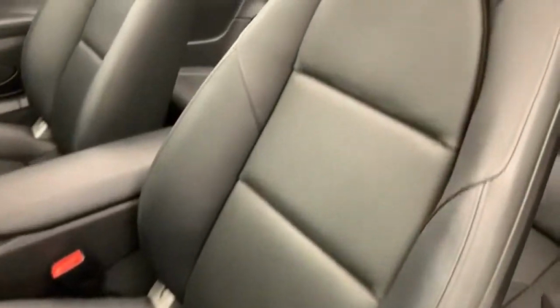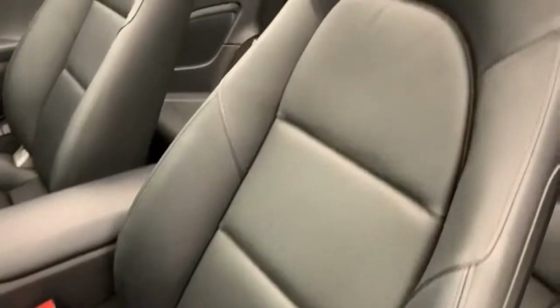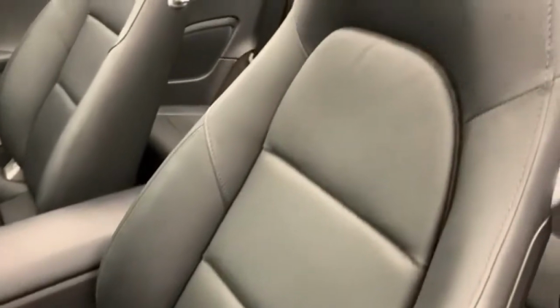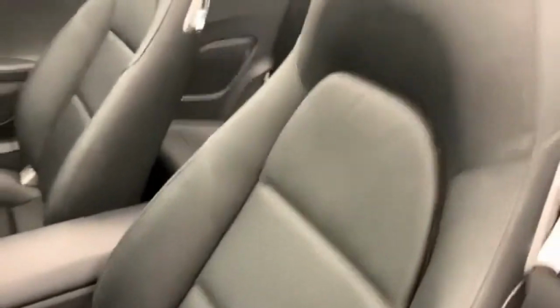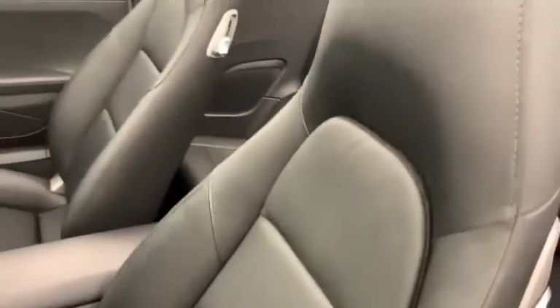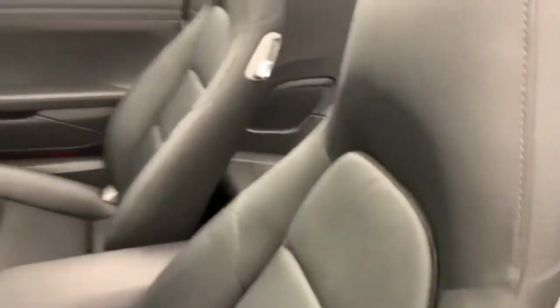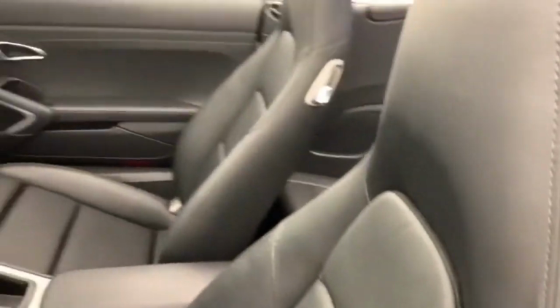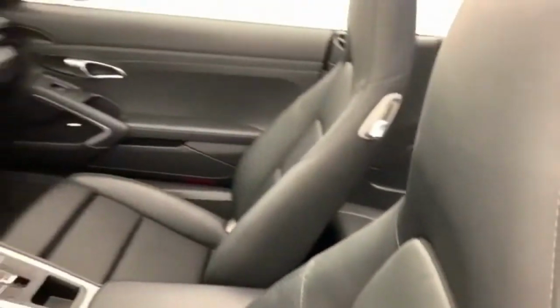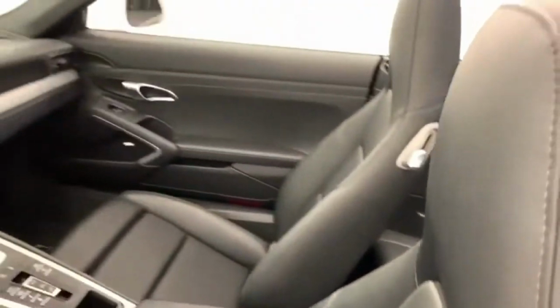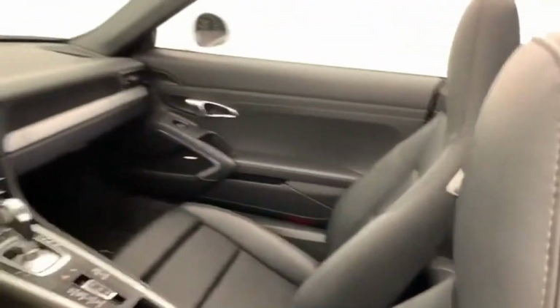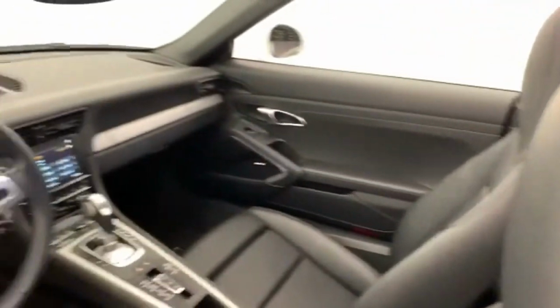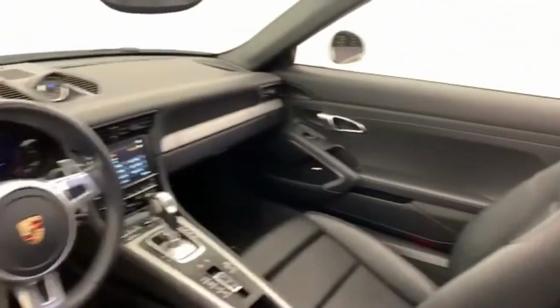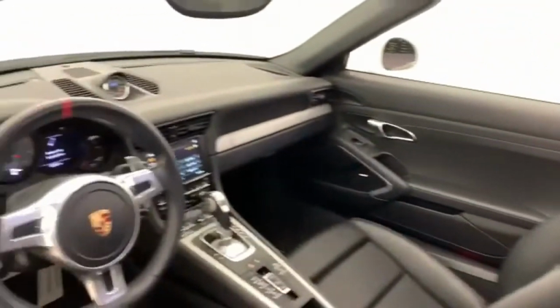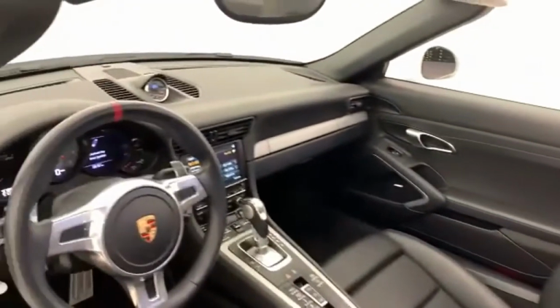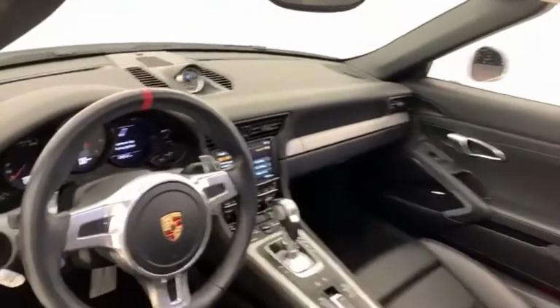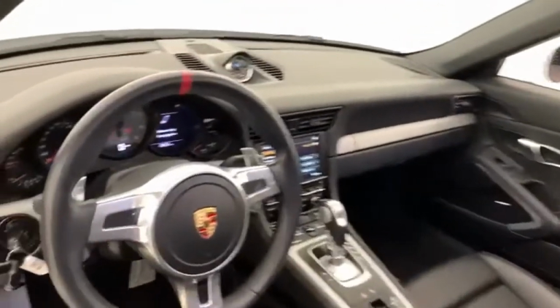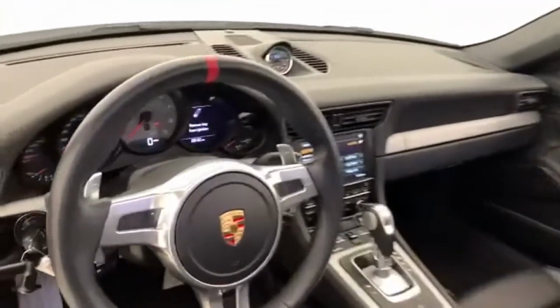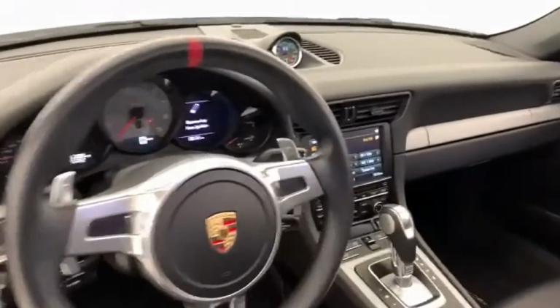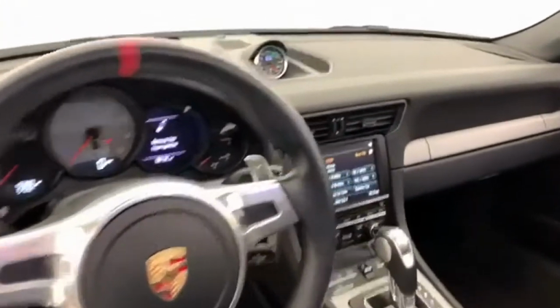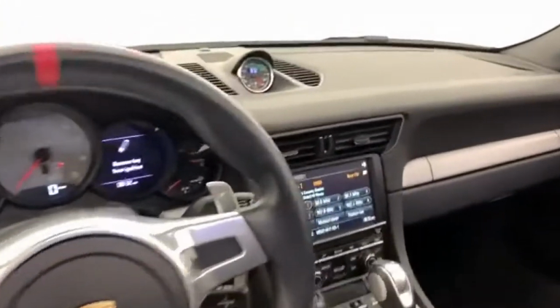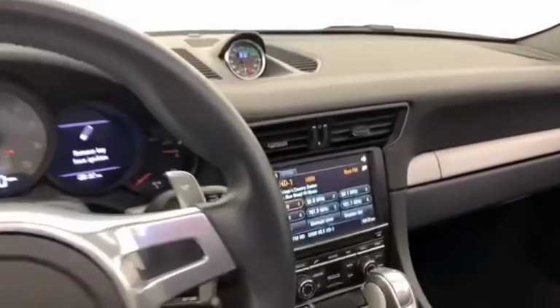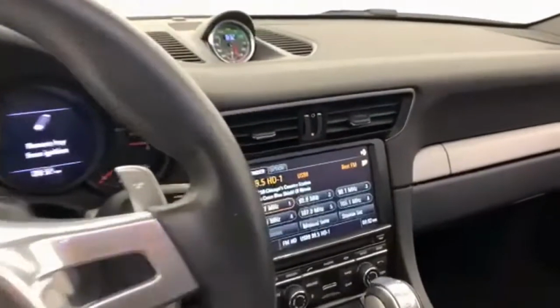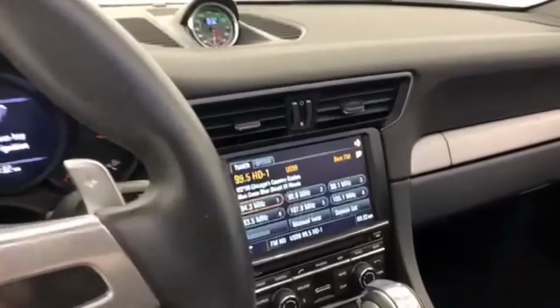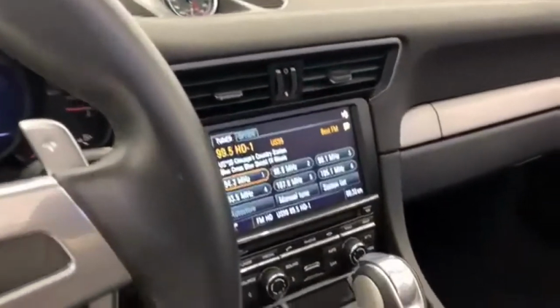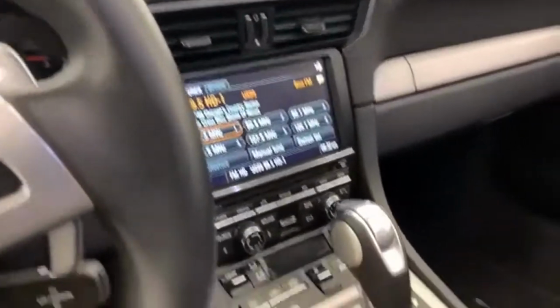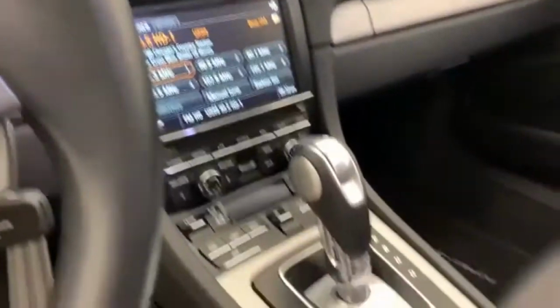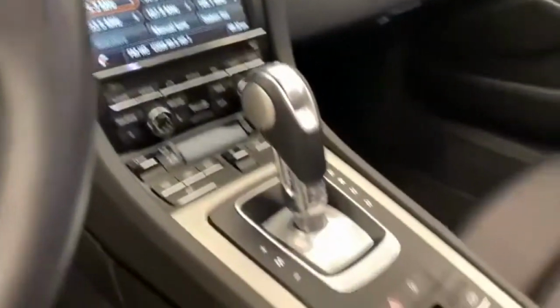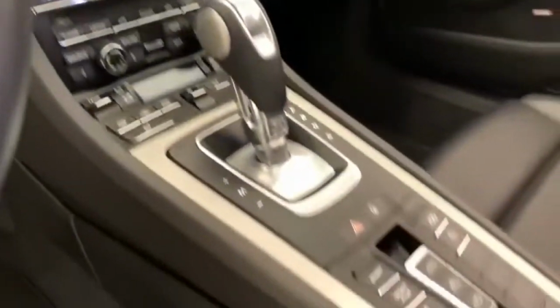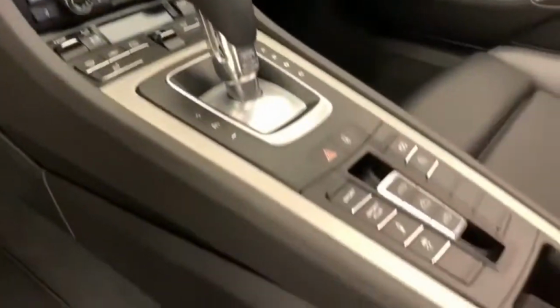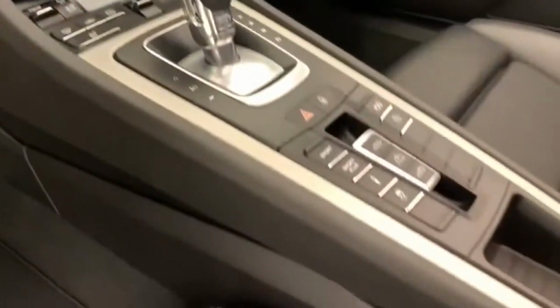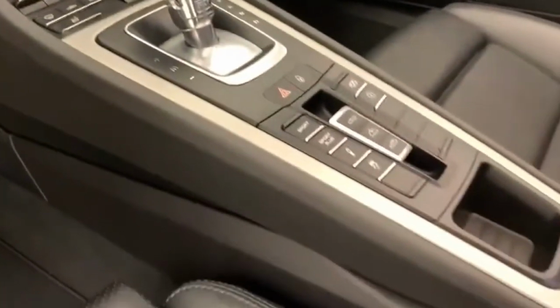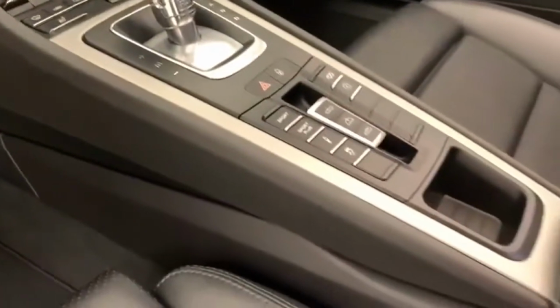Dual zone climate control. External memory control. Manual tilting steering column. Key fob activated rear windows. And H6 engine.